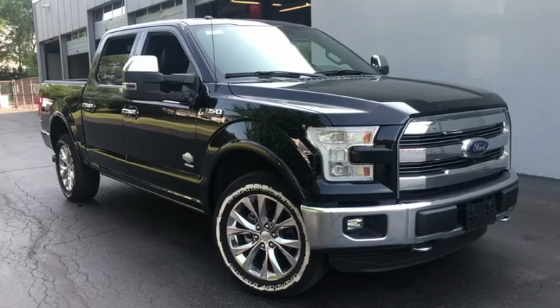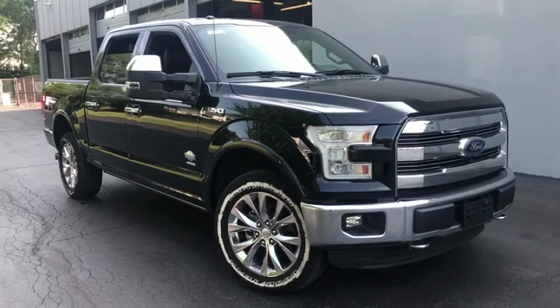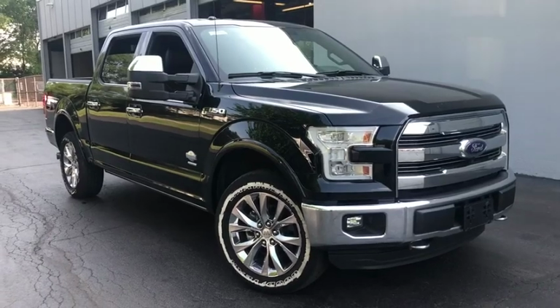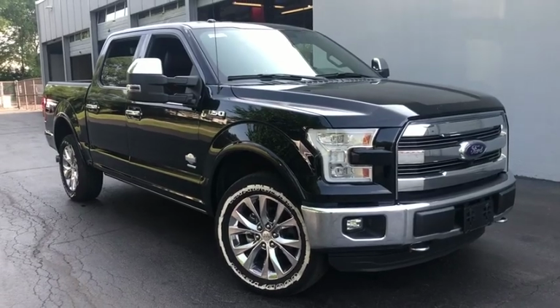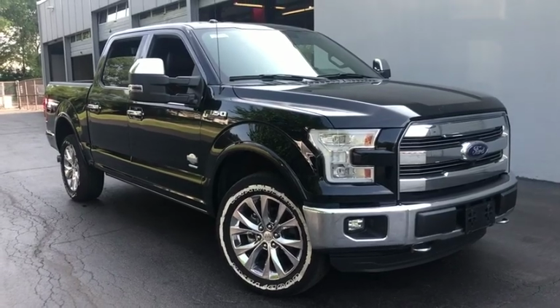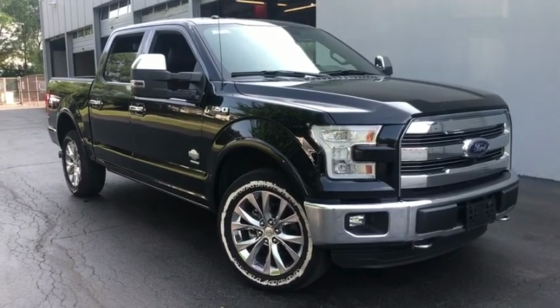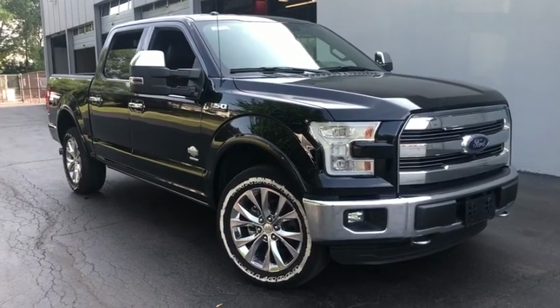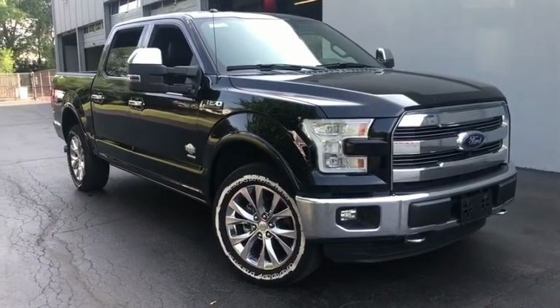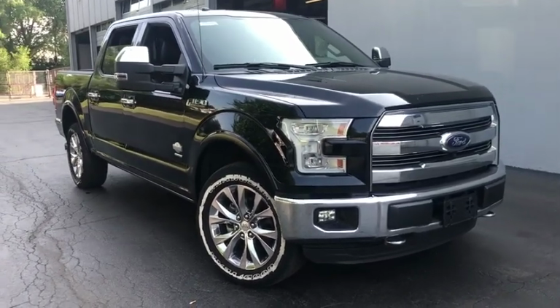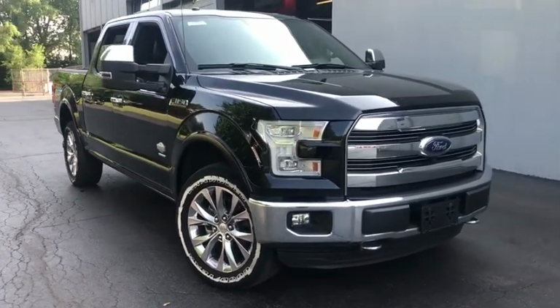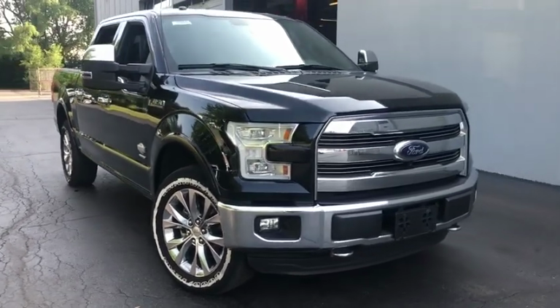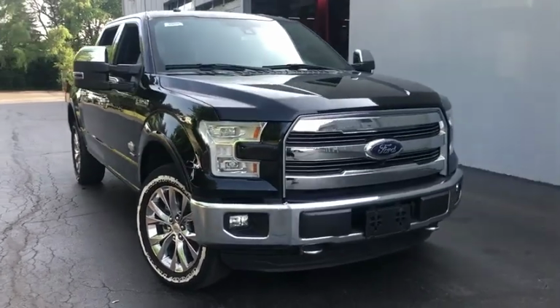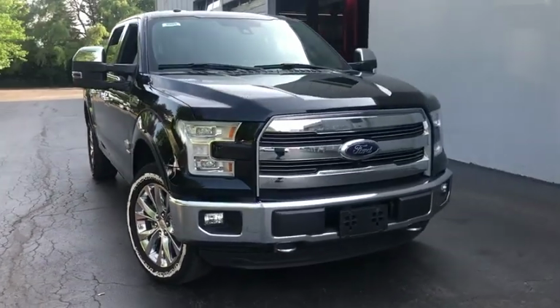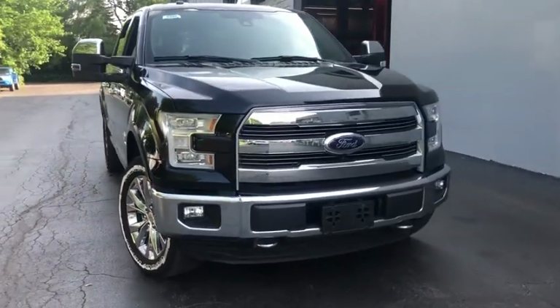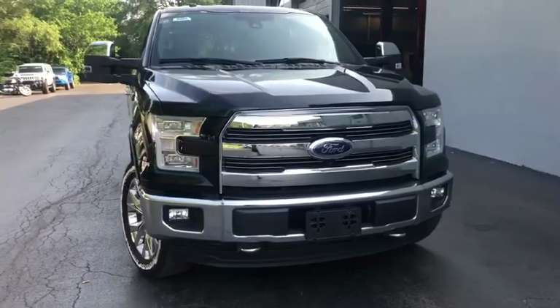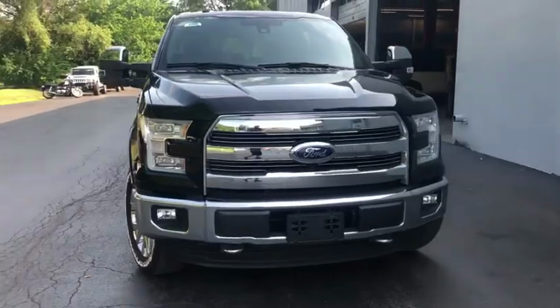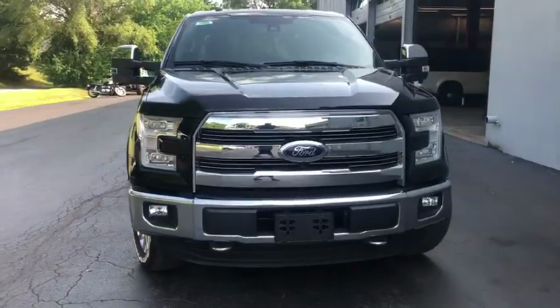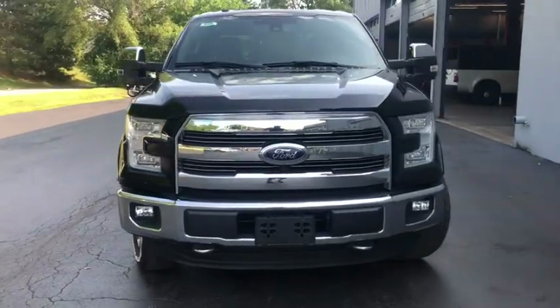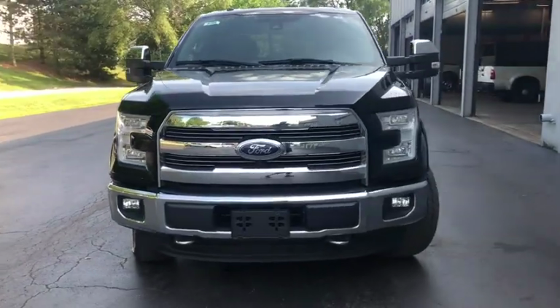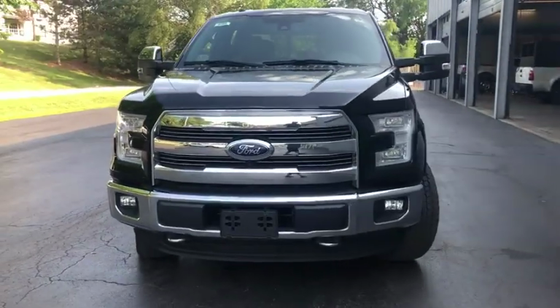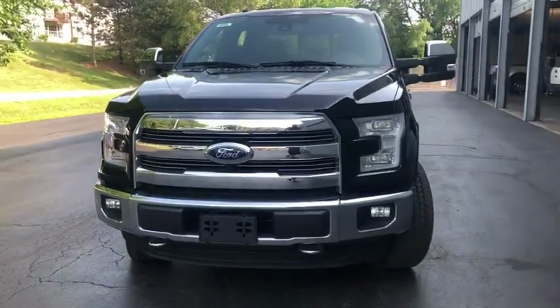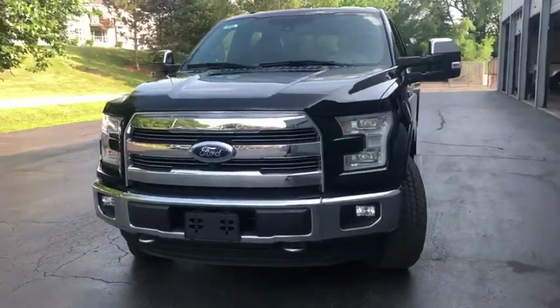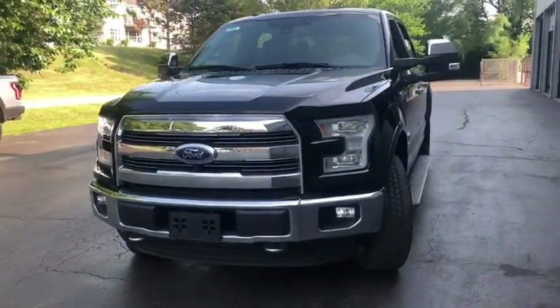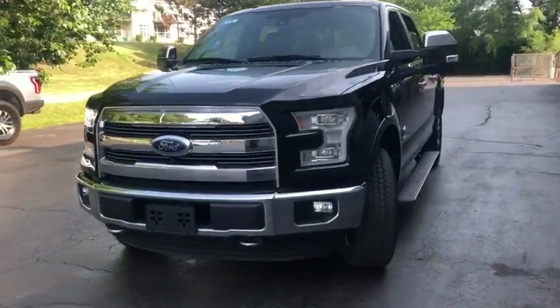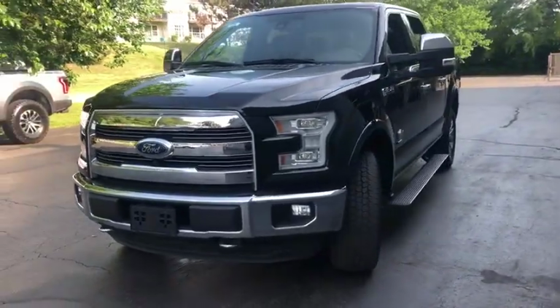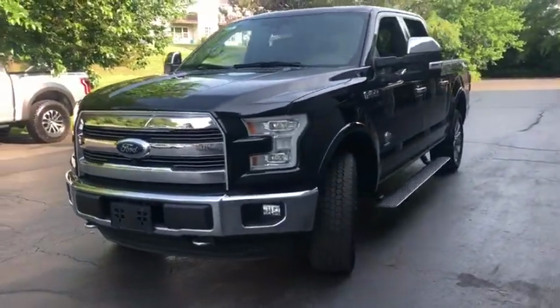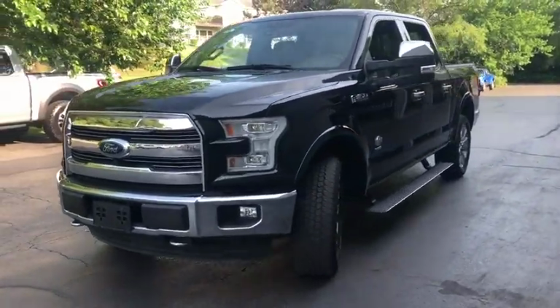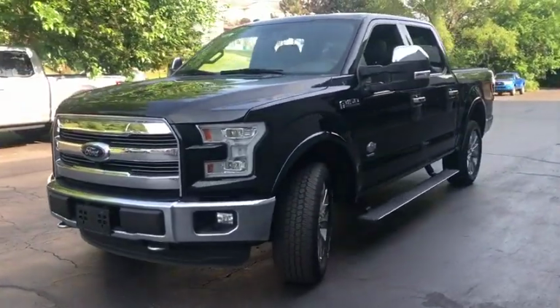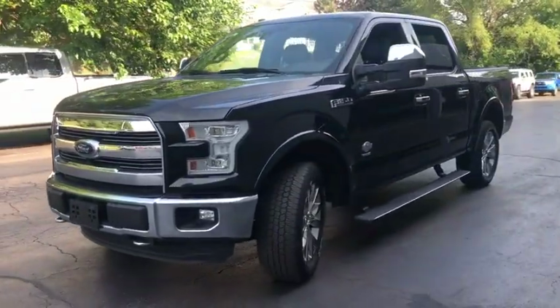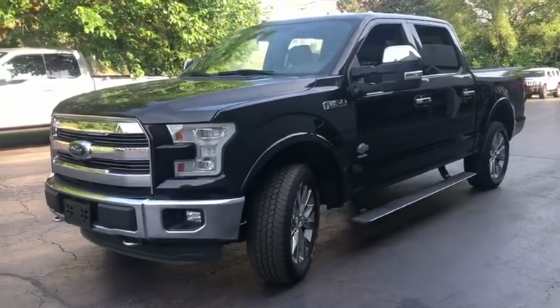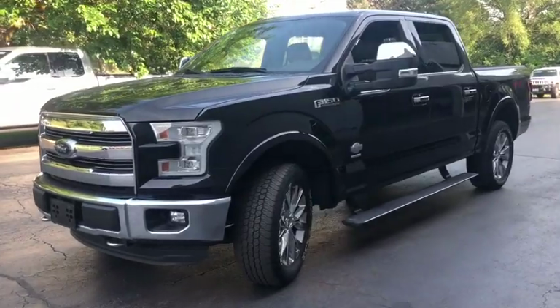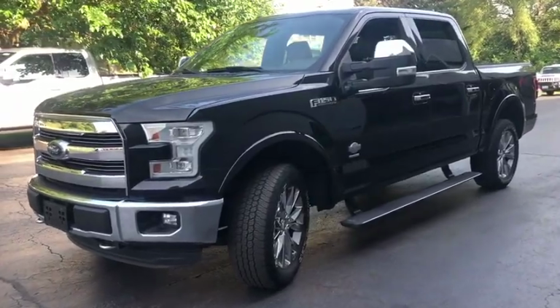We are pleased to show you a 2016 Ford F-150. A Ford F-150 knows how to handle any situation. It's built to follow orders. No whining.